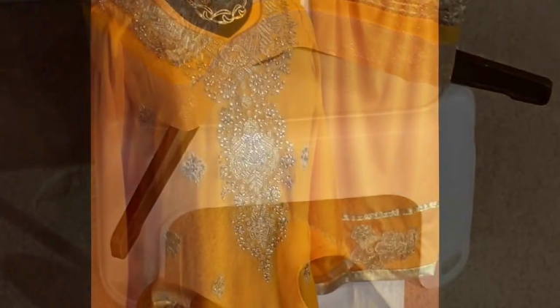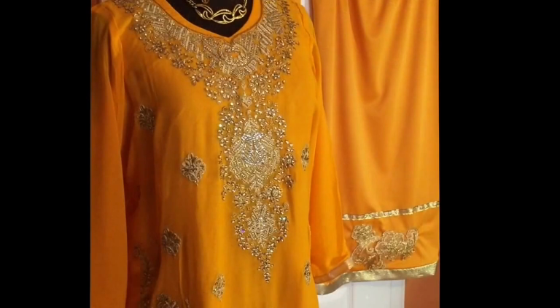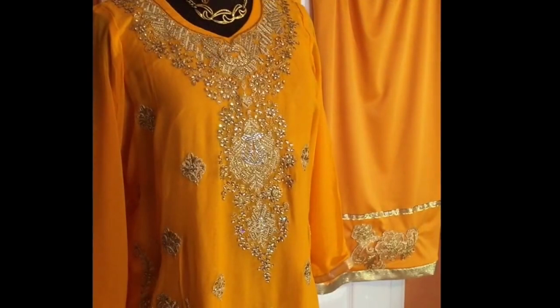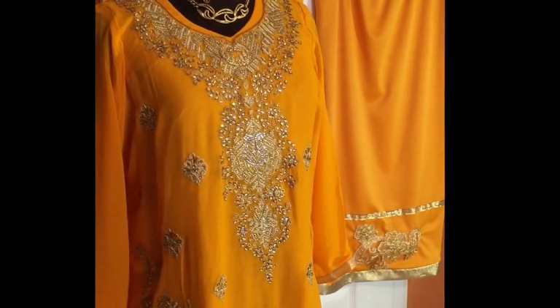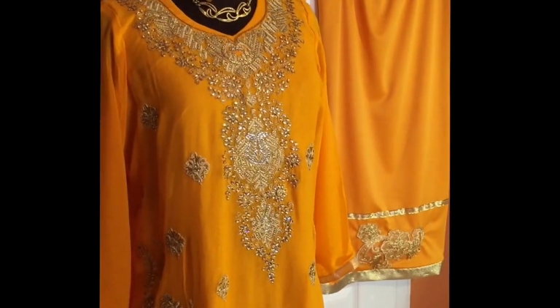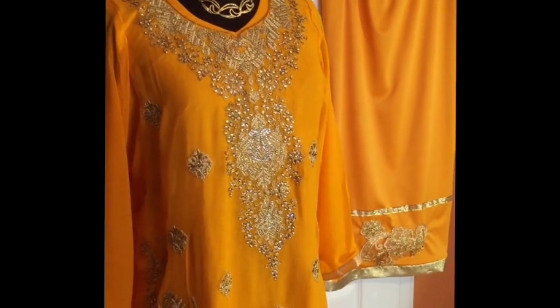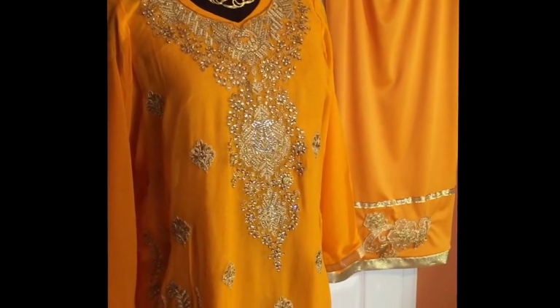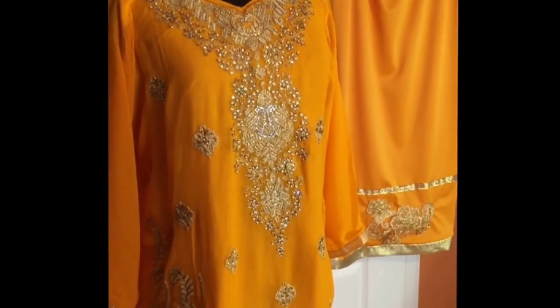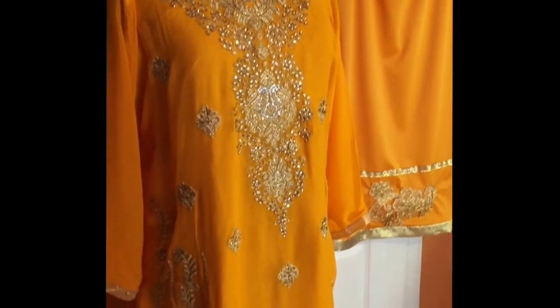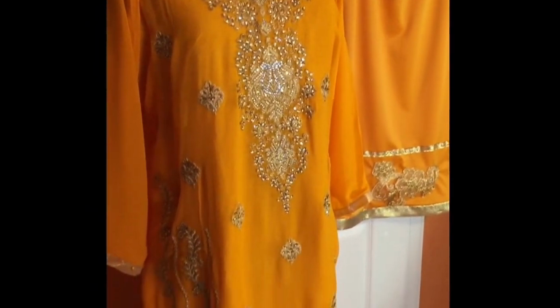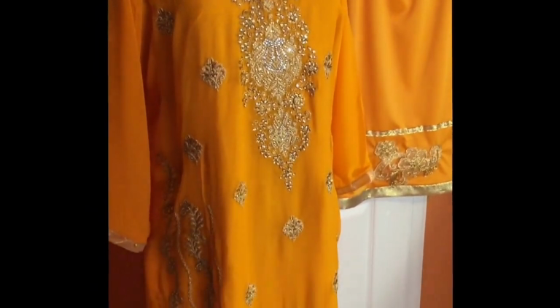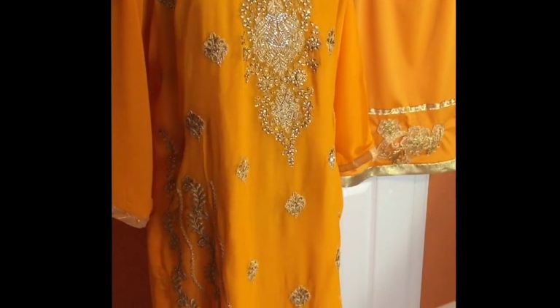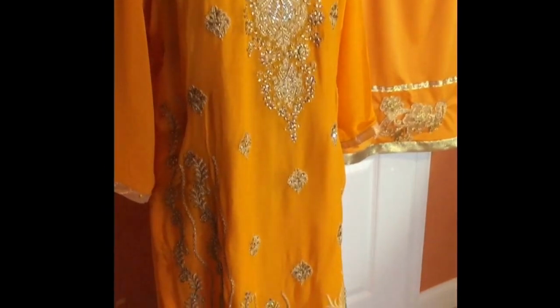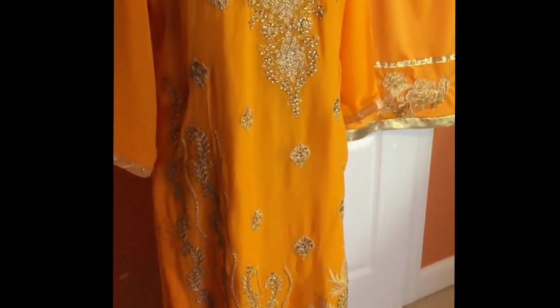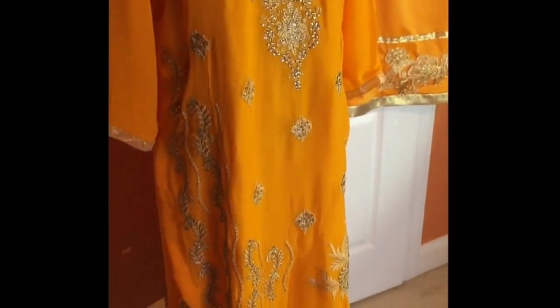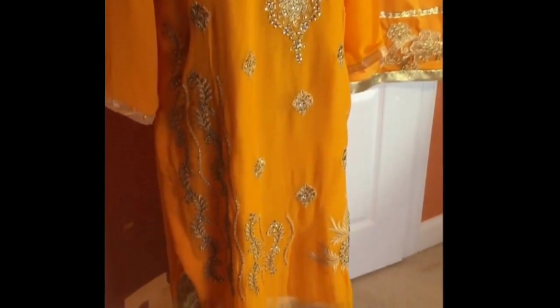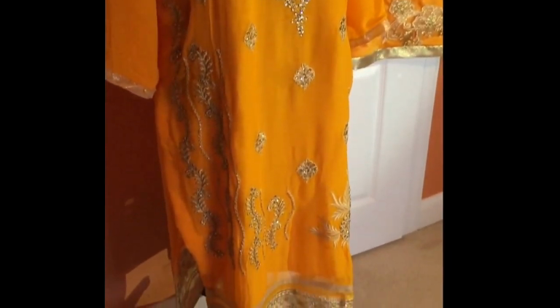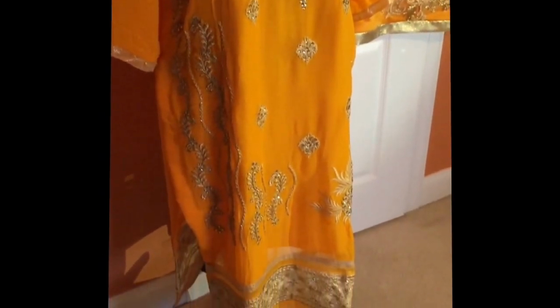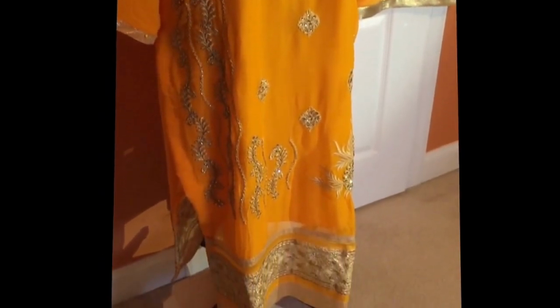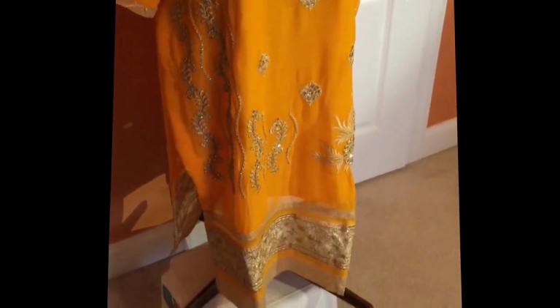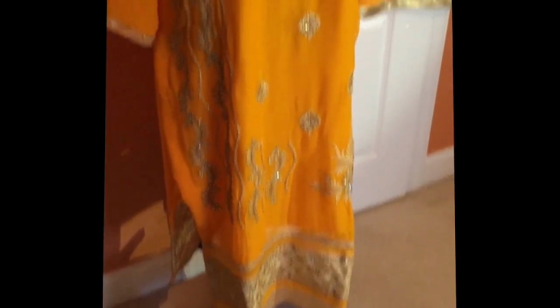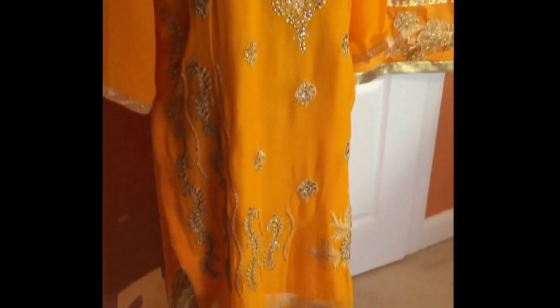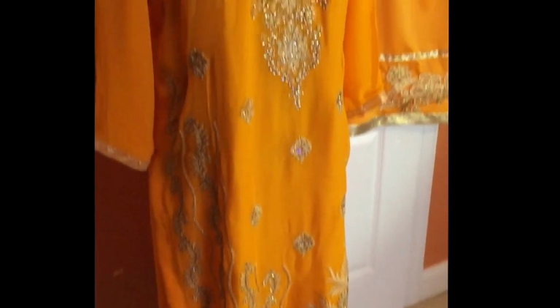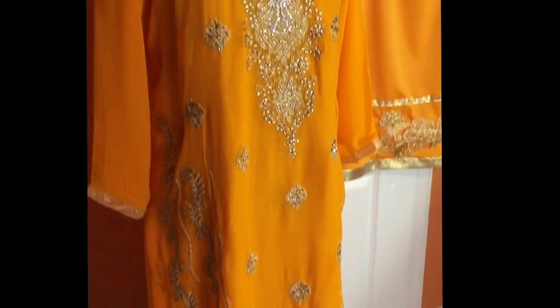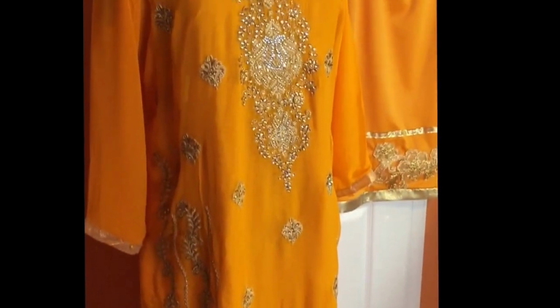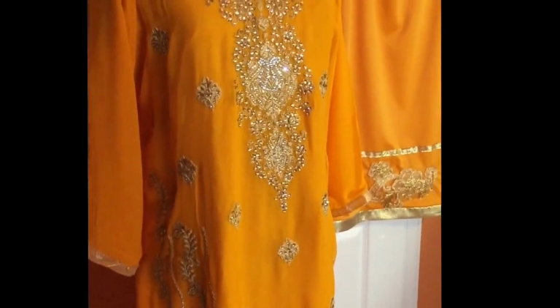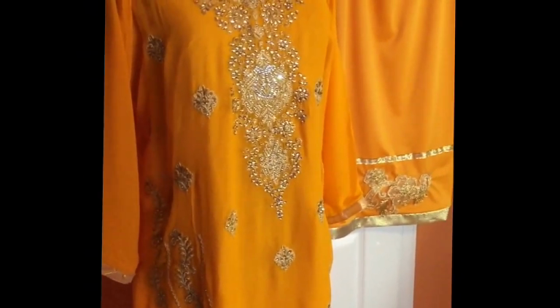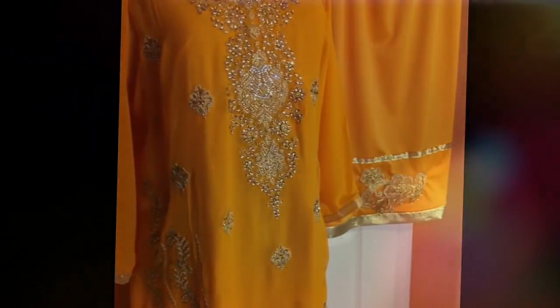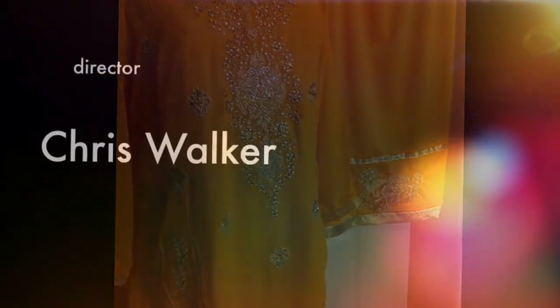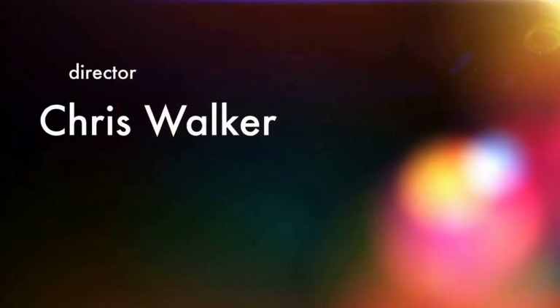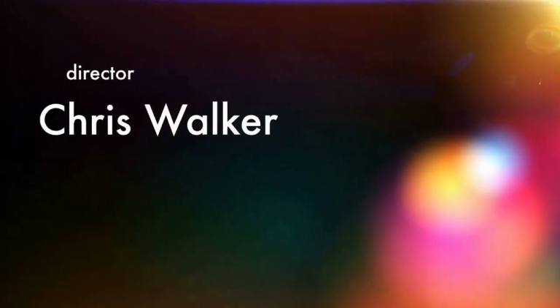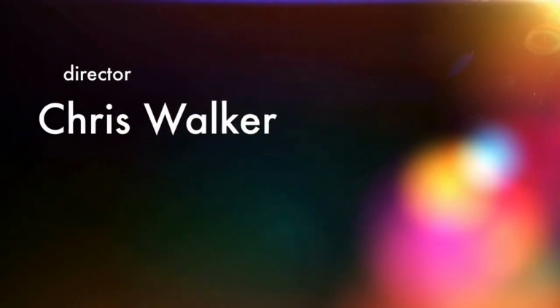This has been Chris of Creations by Chris. Thank you for watching and let me know what you think. Thank you.